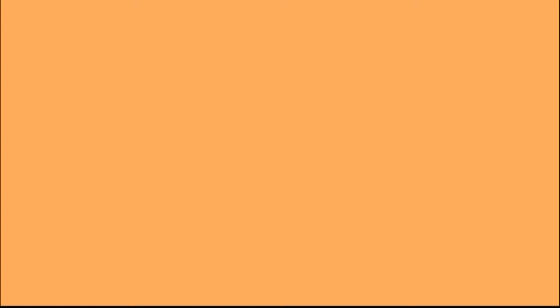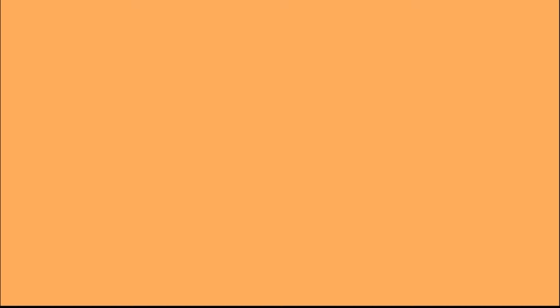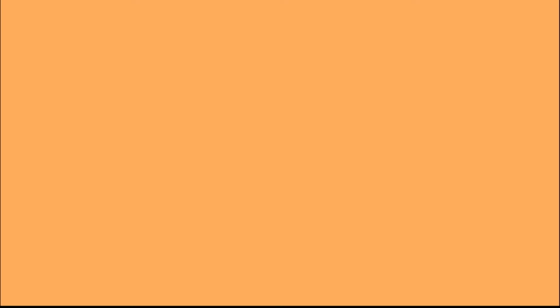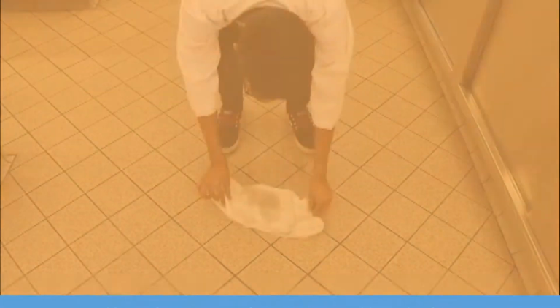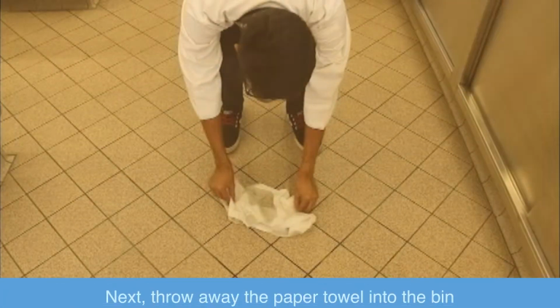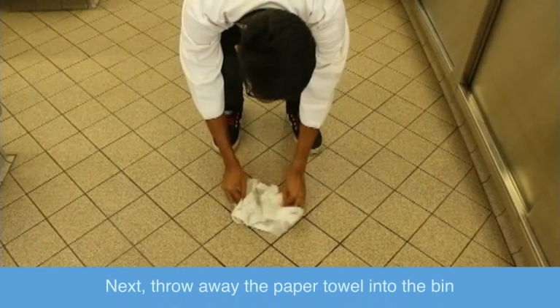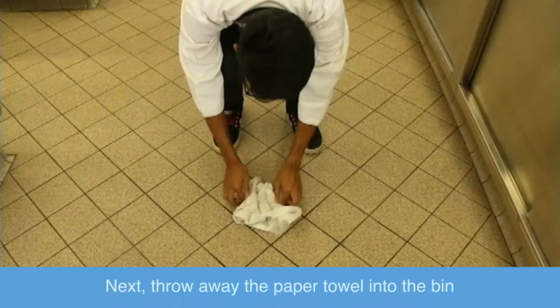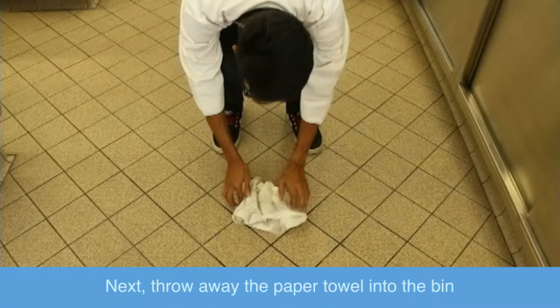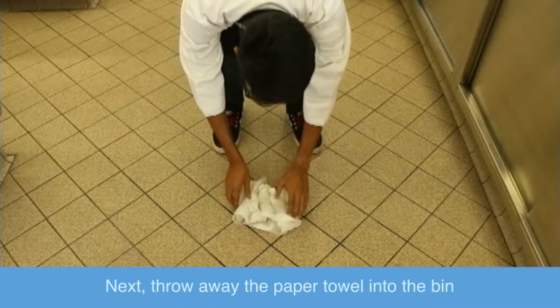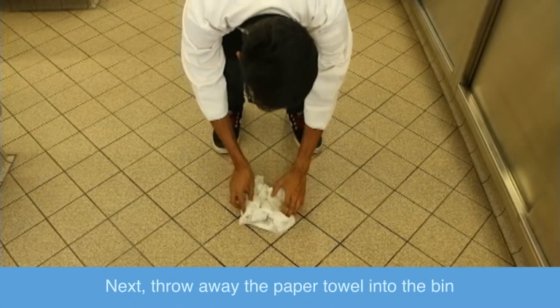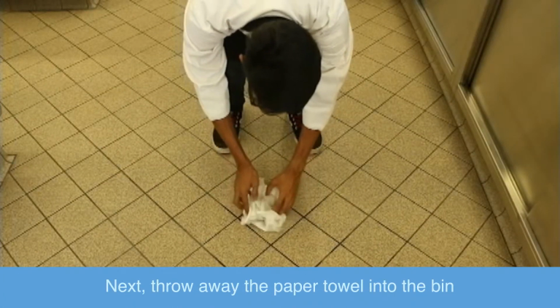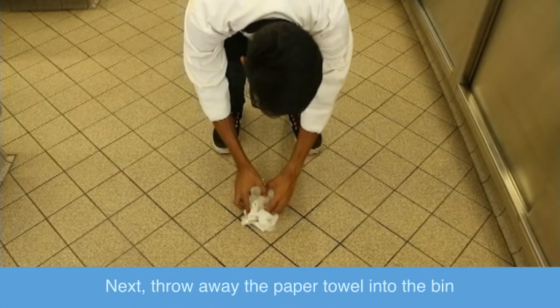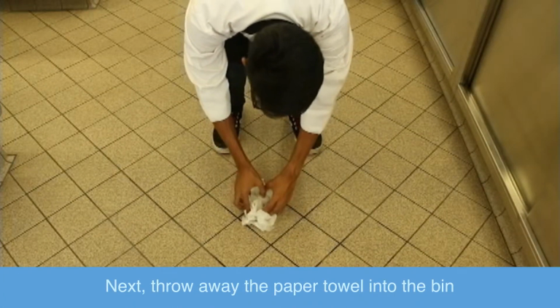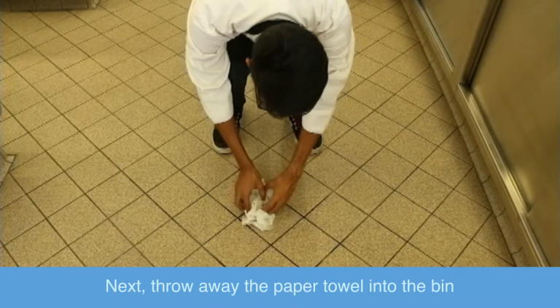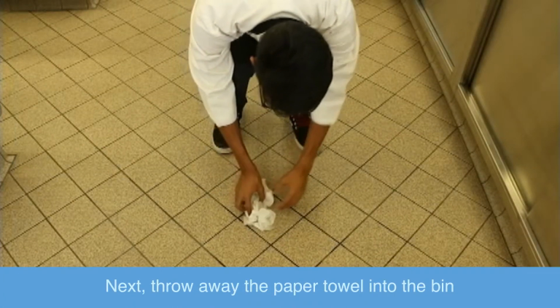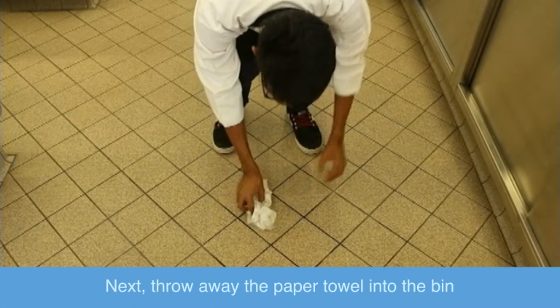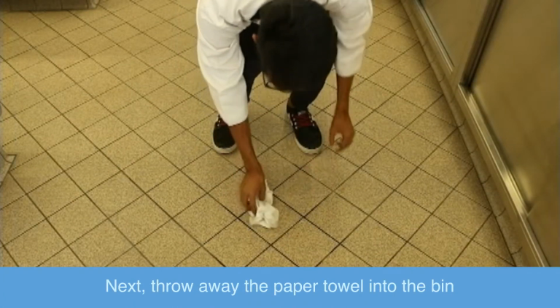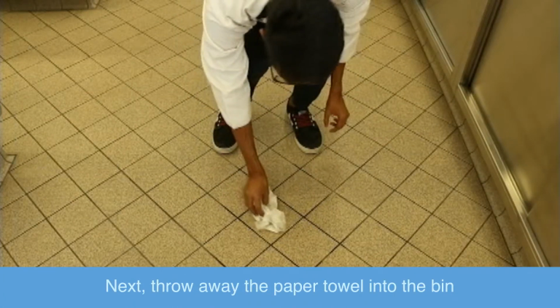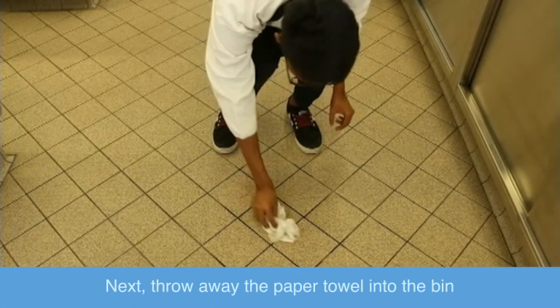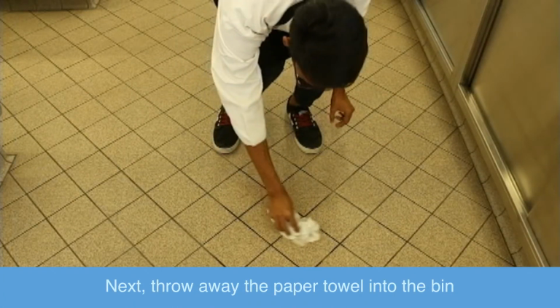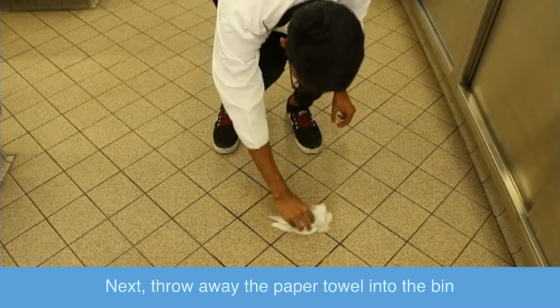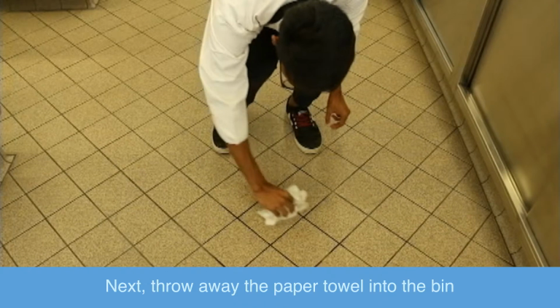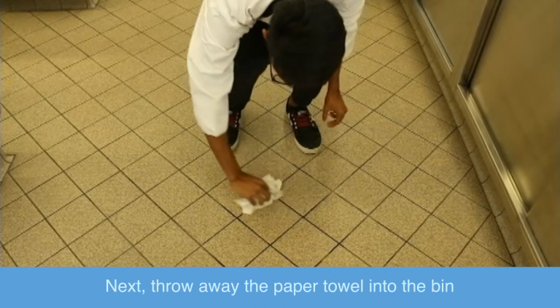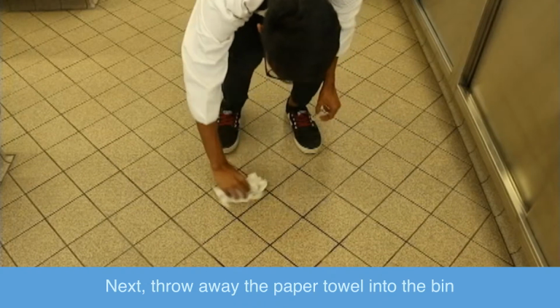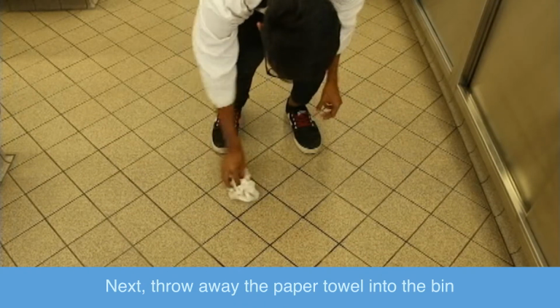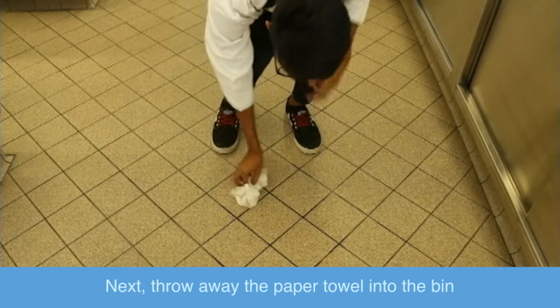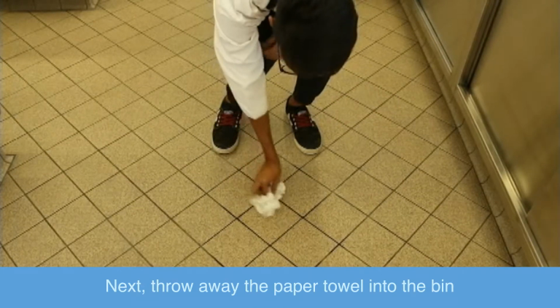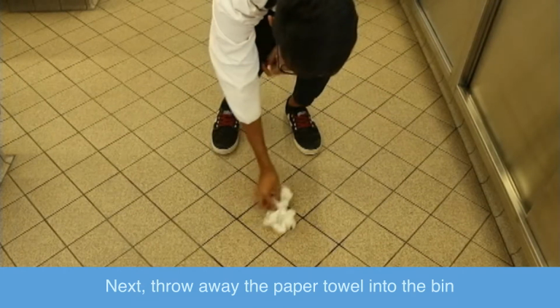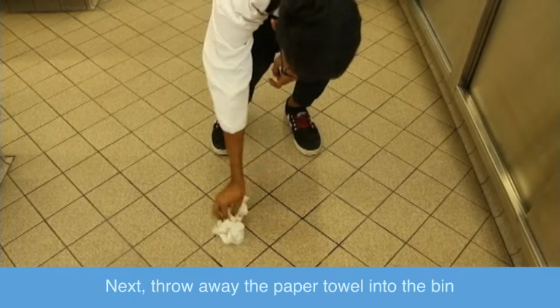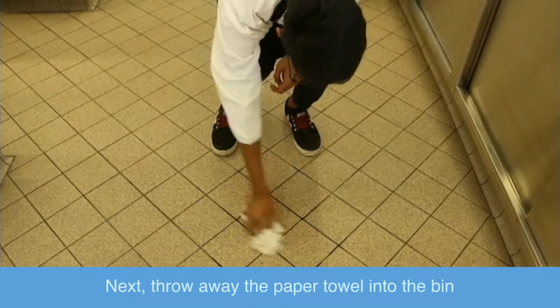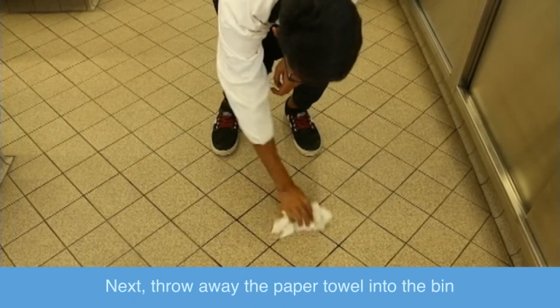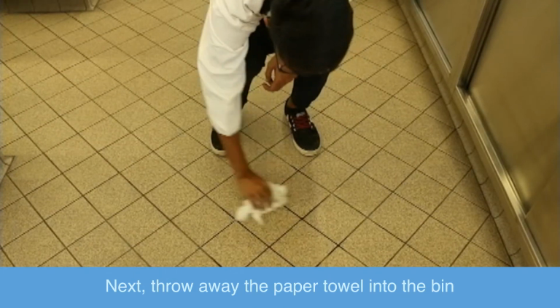Next, throw away the paper towel into the bin.